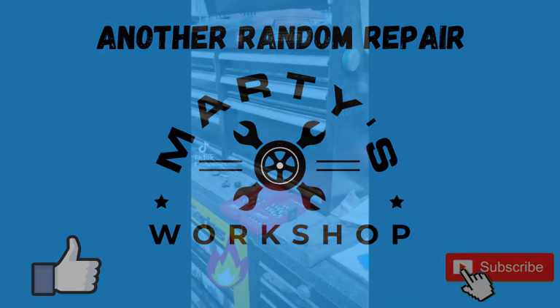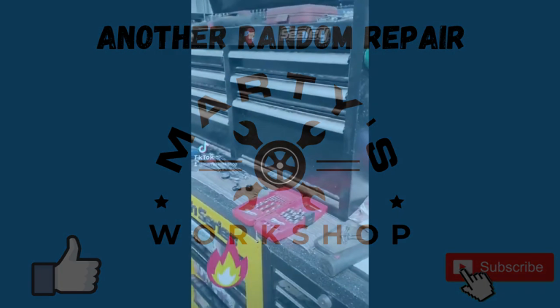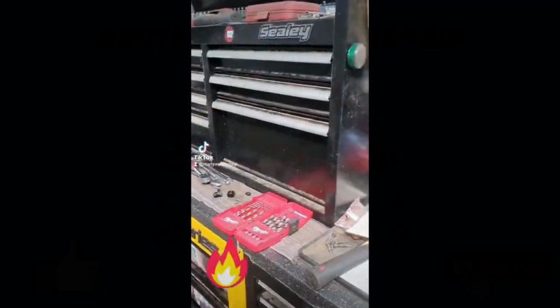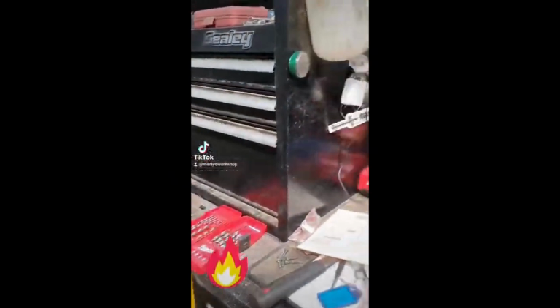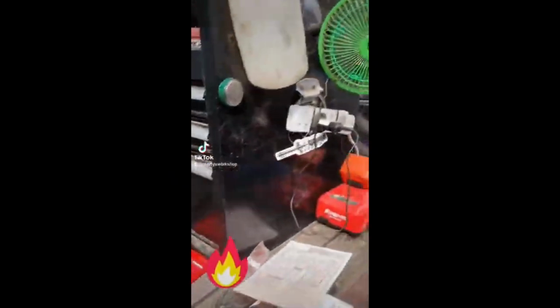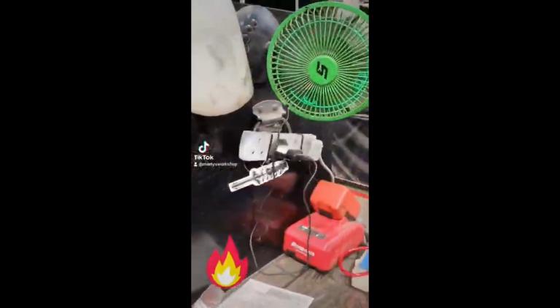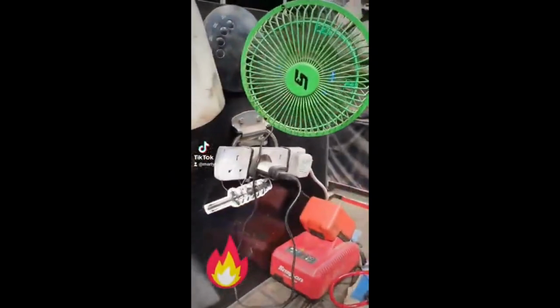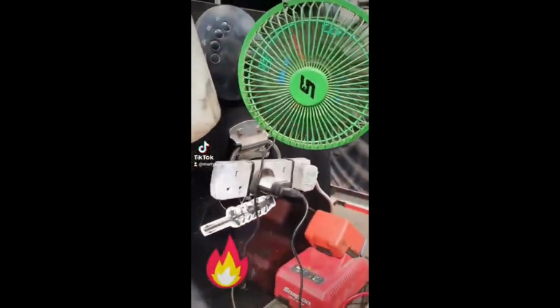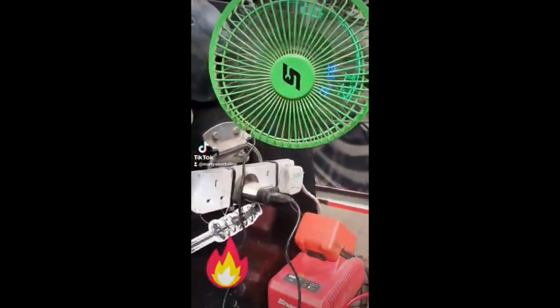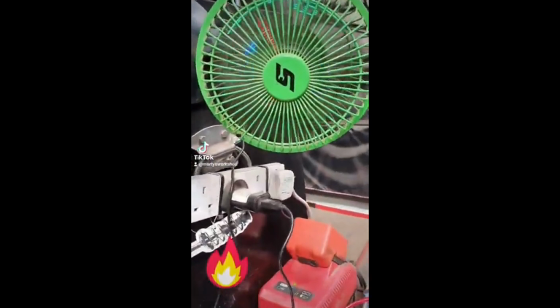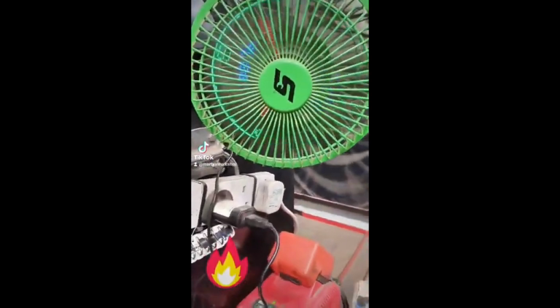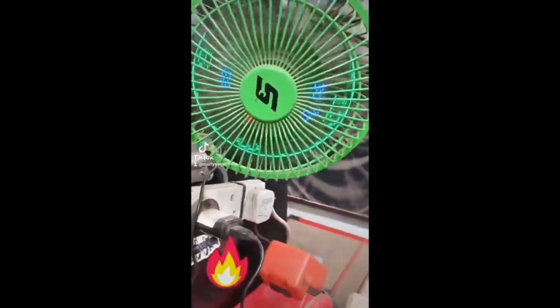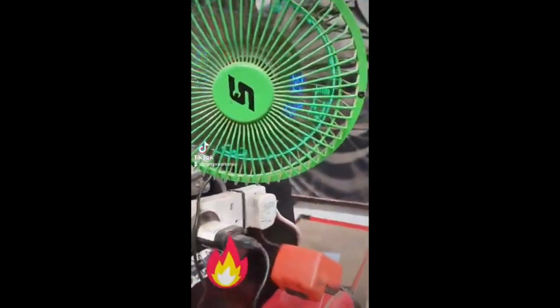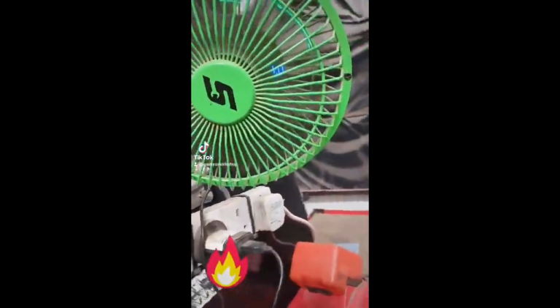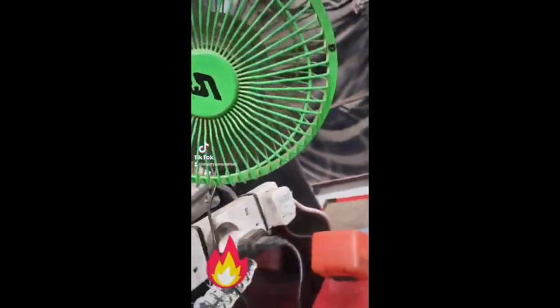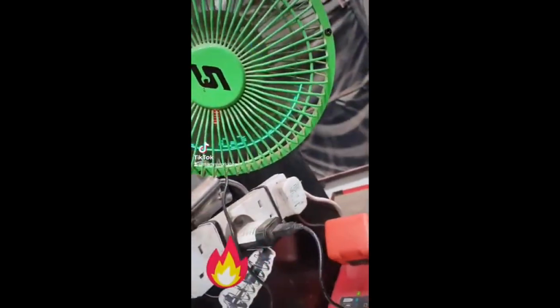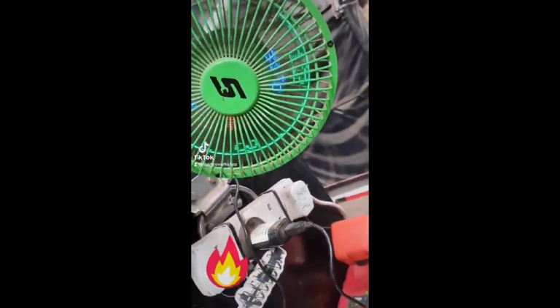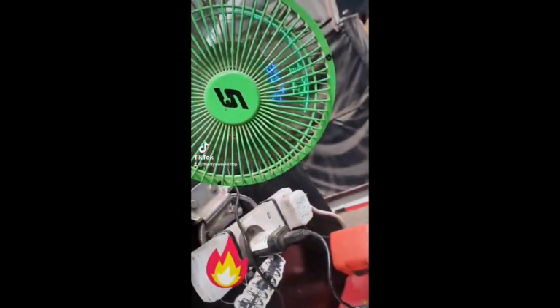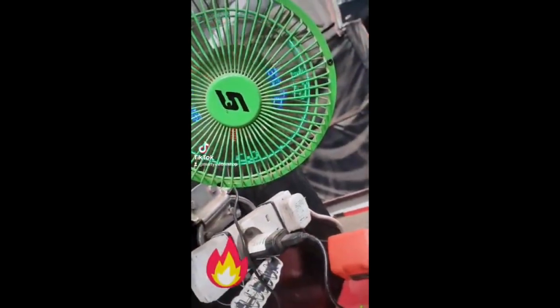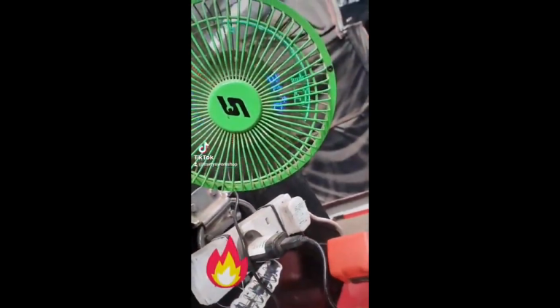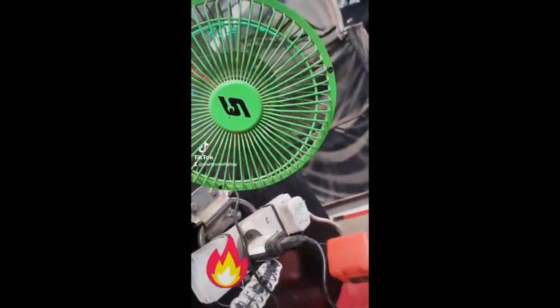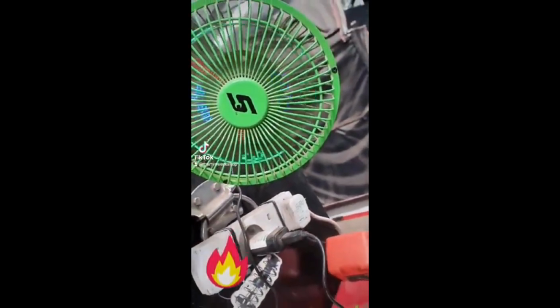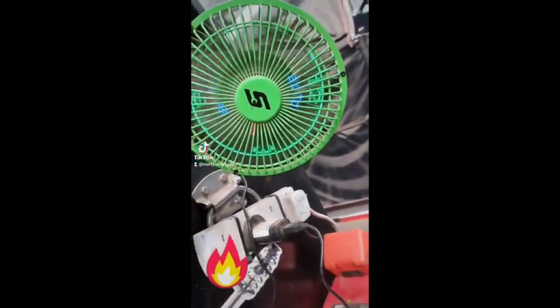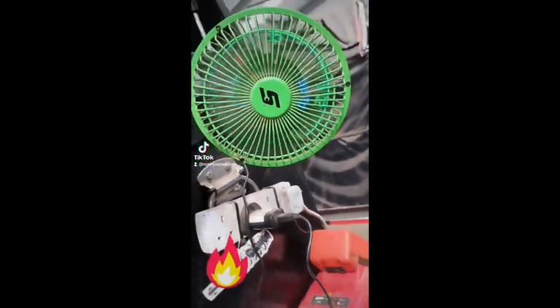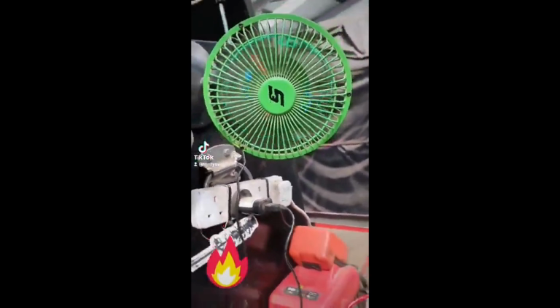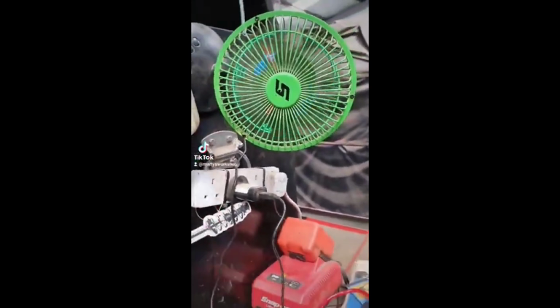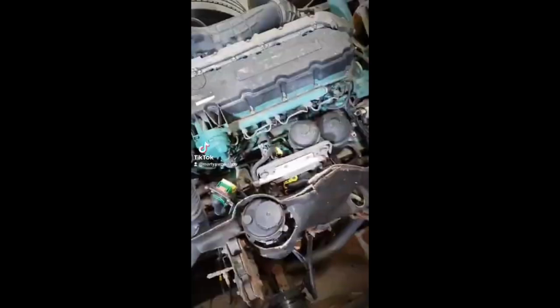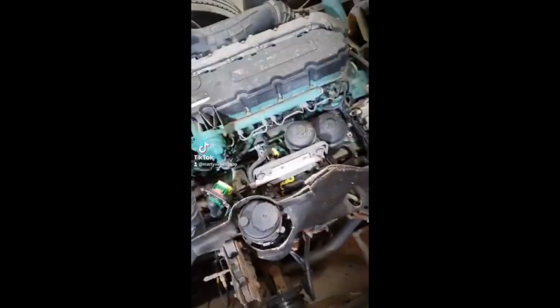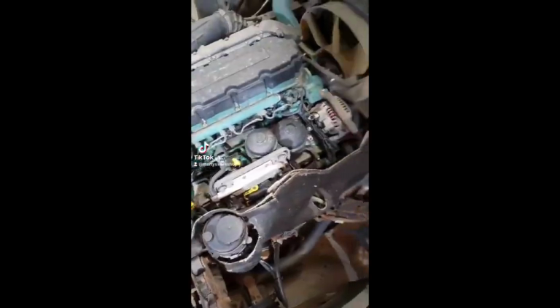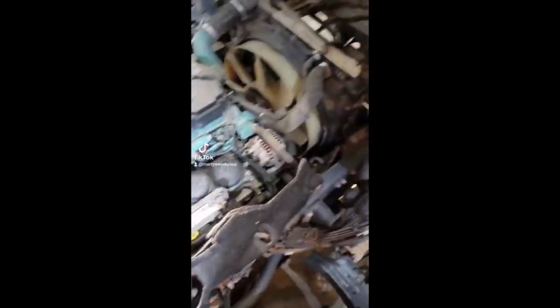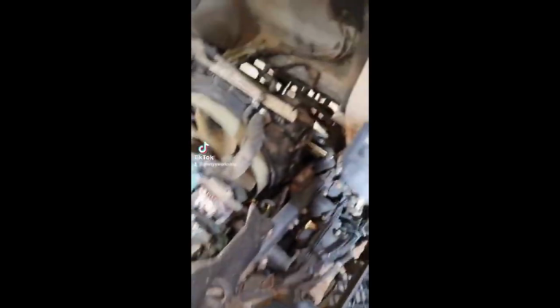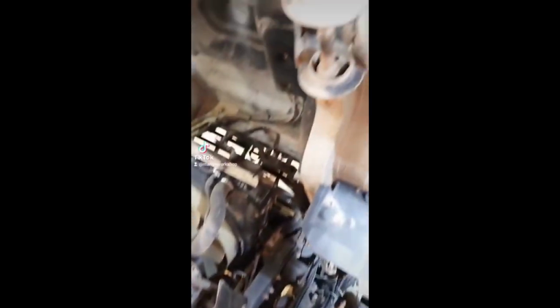Right then everyone, as you can probably see on this fan it's 31 degrees in the workshop today, so probably not the best day to do some welding, but thought I'd have a go anyway, so here we go.